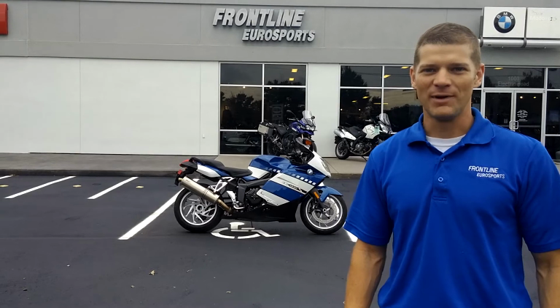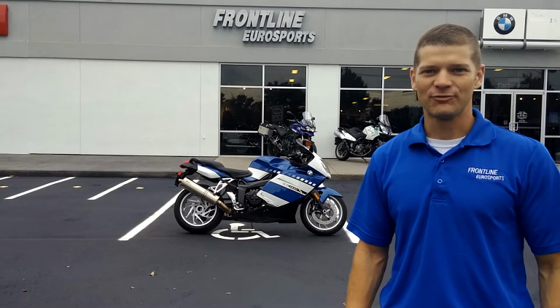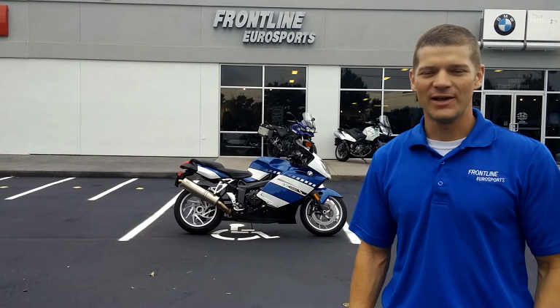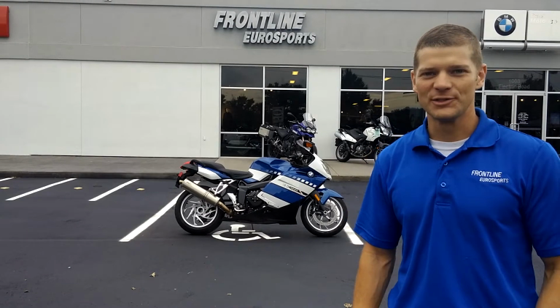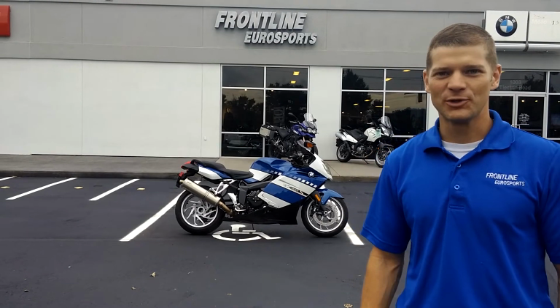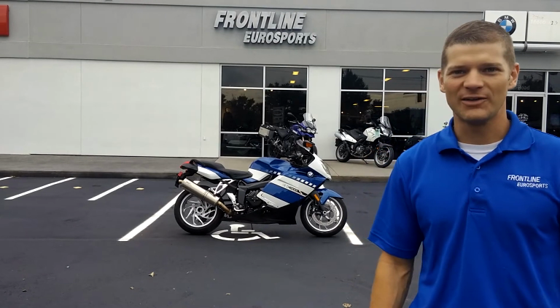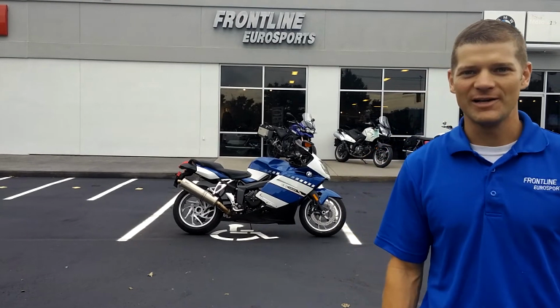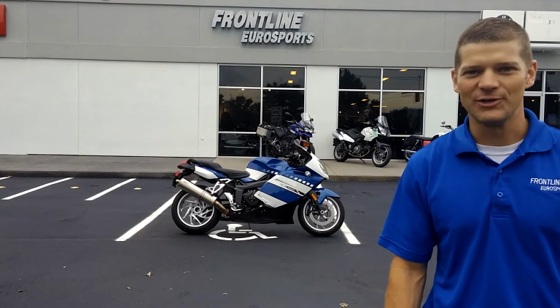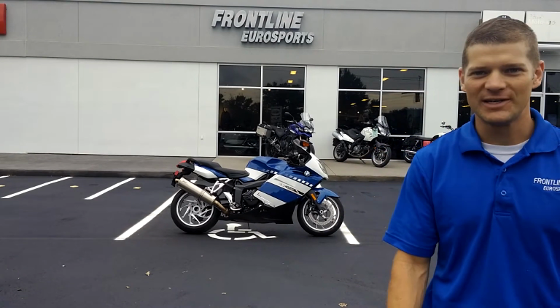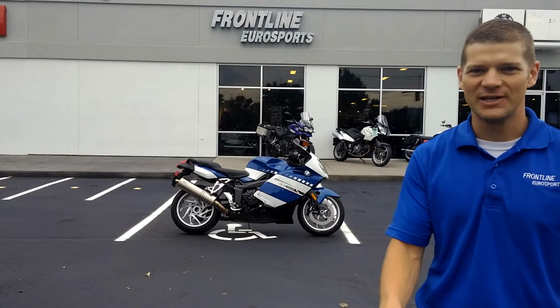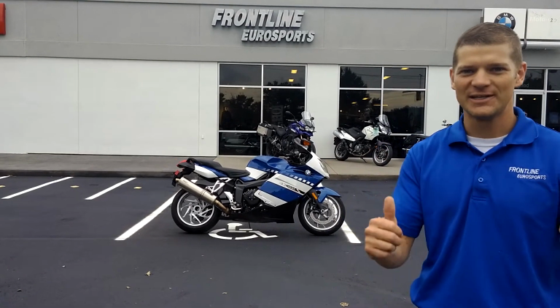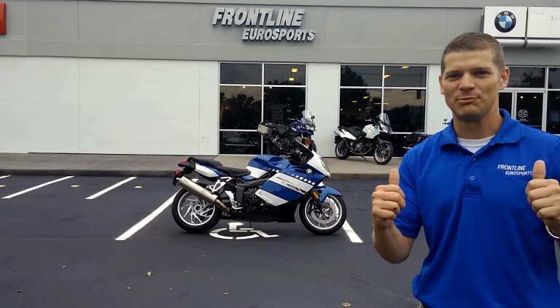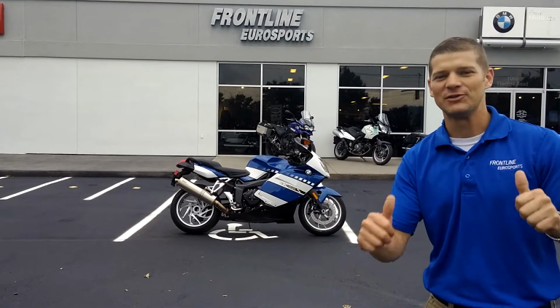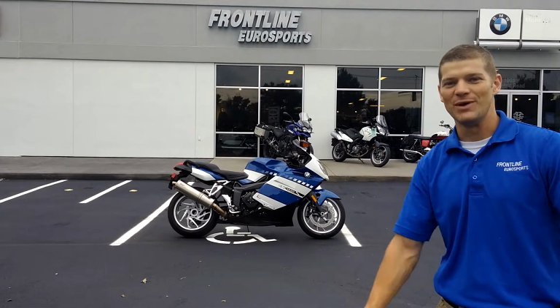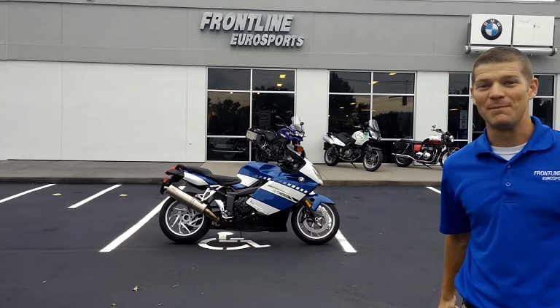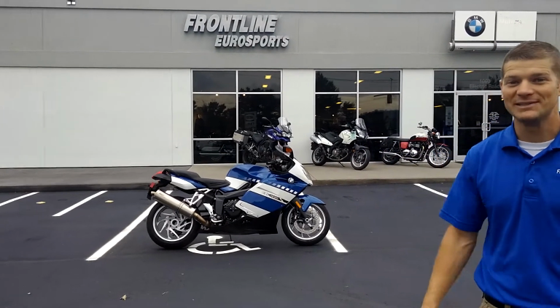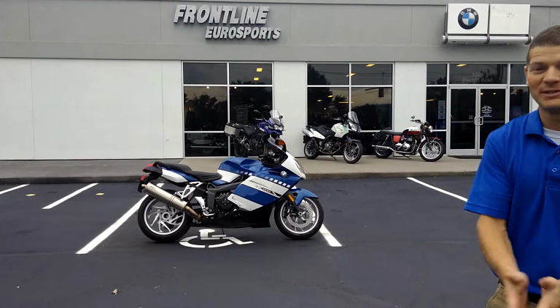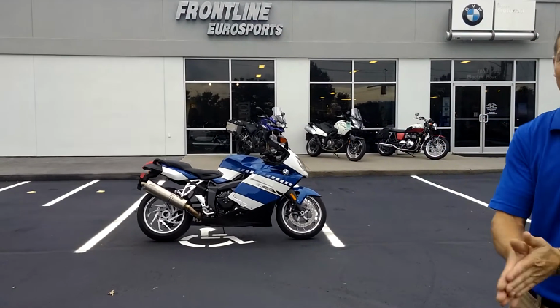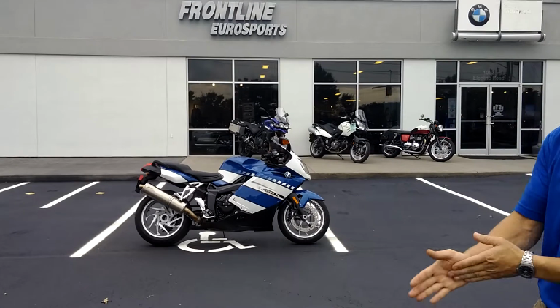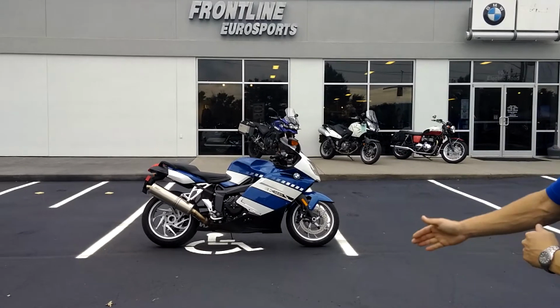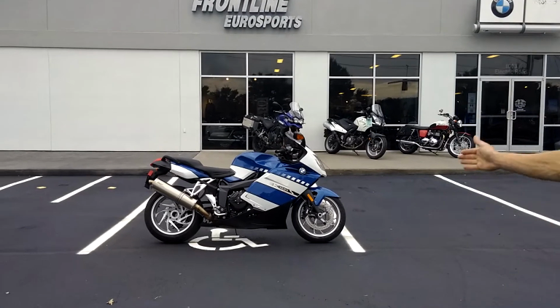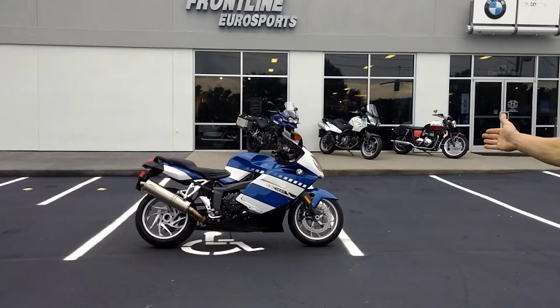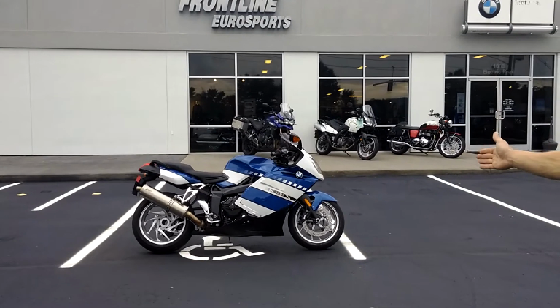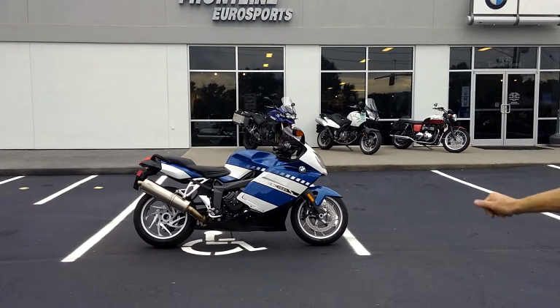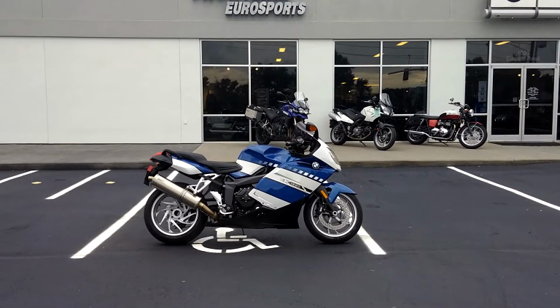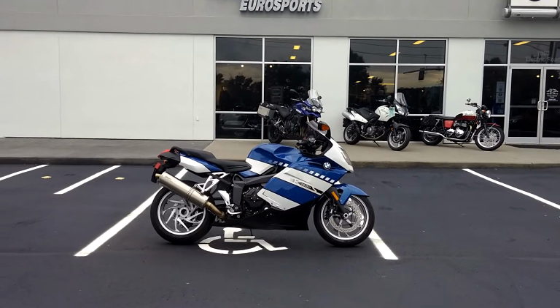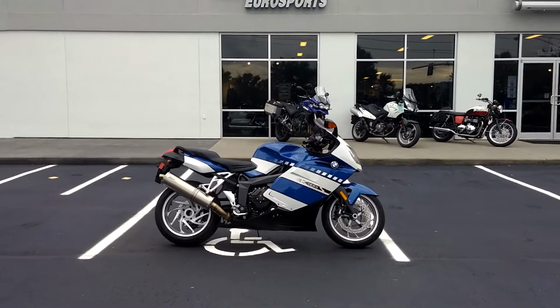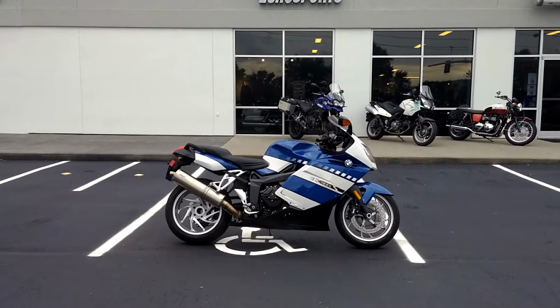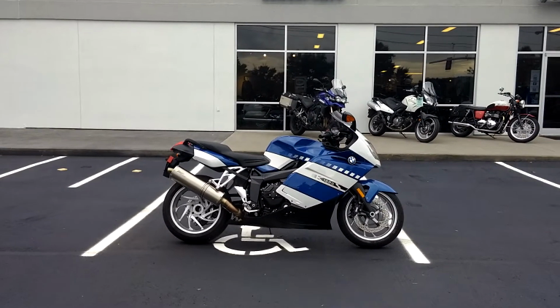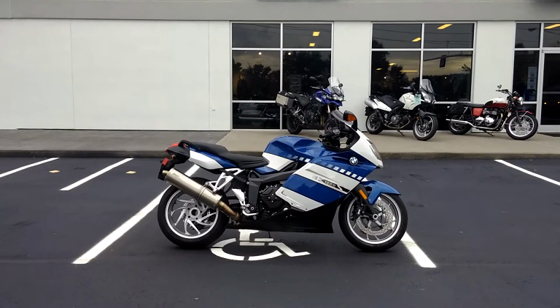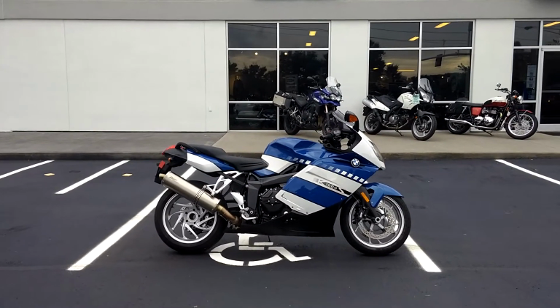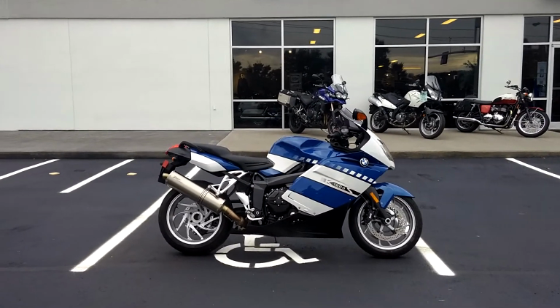Welcome back to Frontline Eurosports Online. Your host Nate Jenney is going to be bringing you an amazing piece of machinery — the 2005 BMW K1200S.